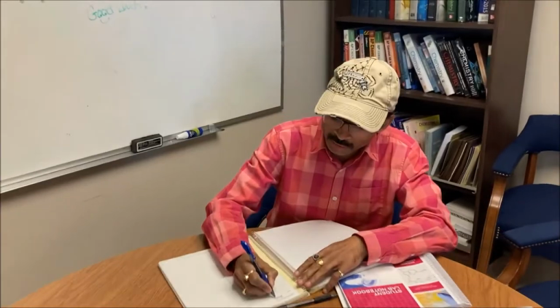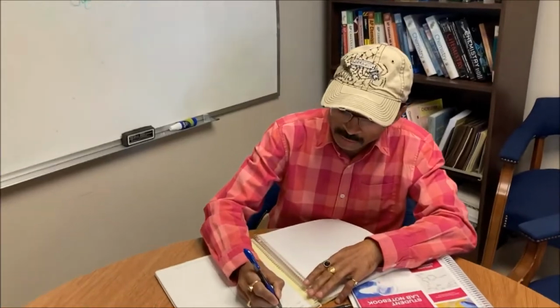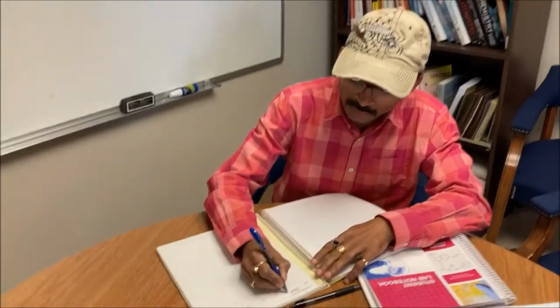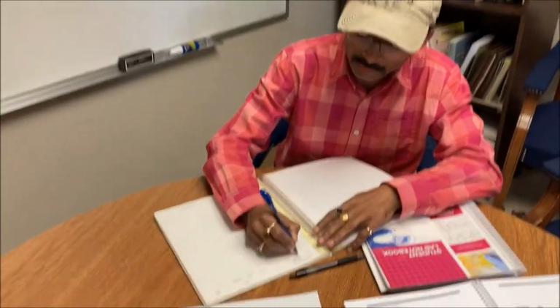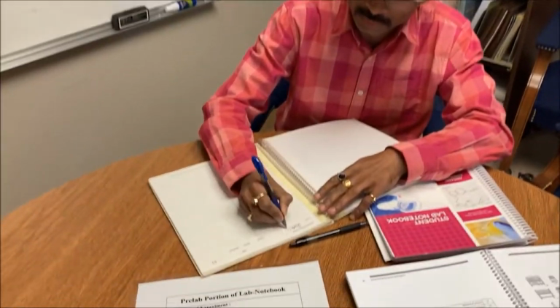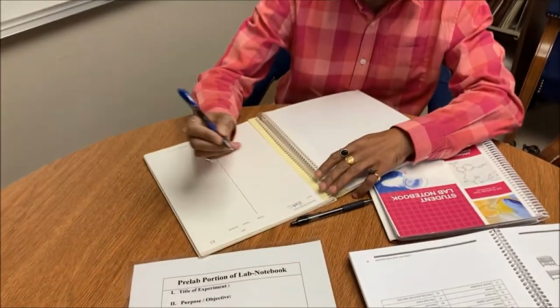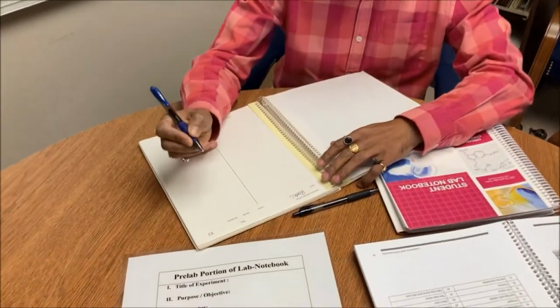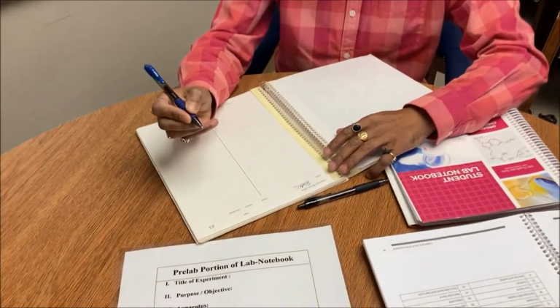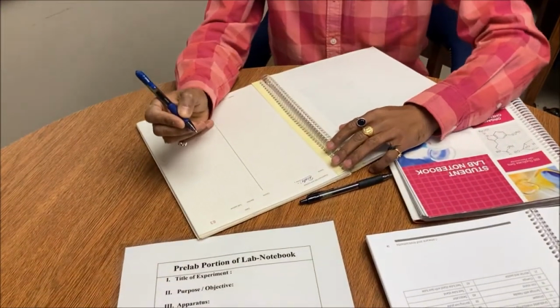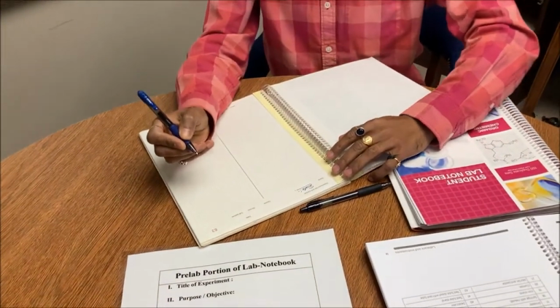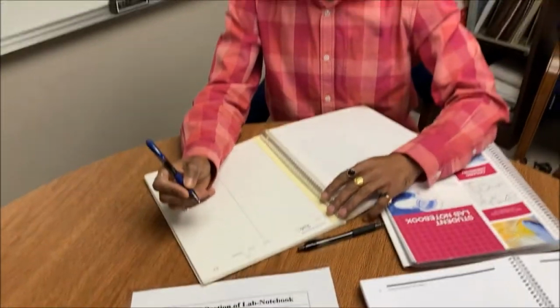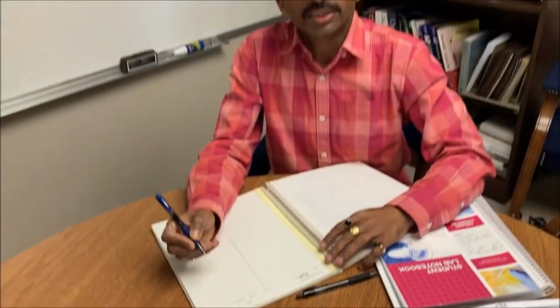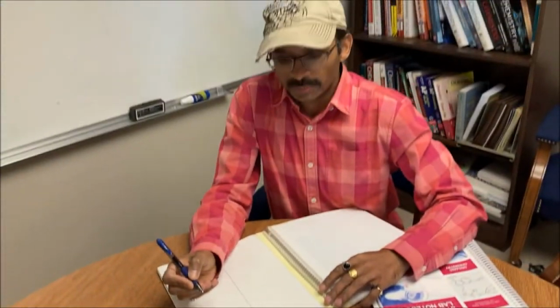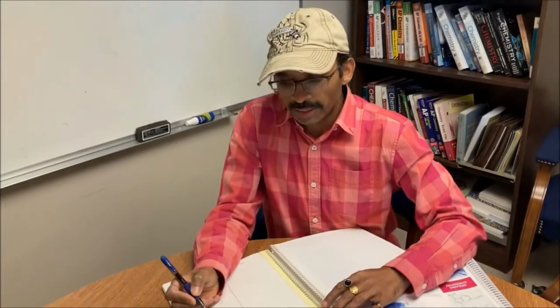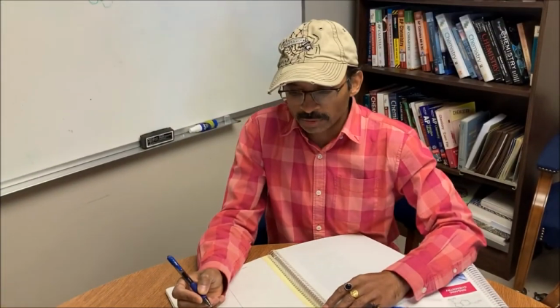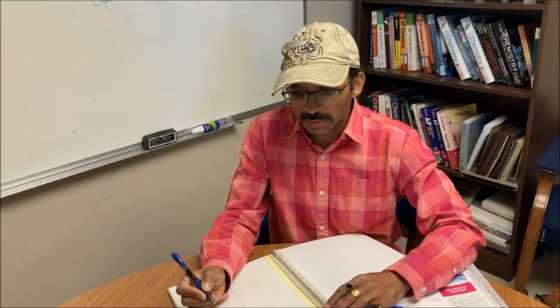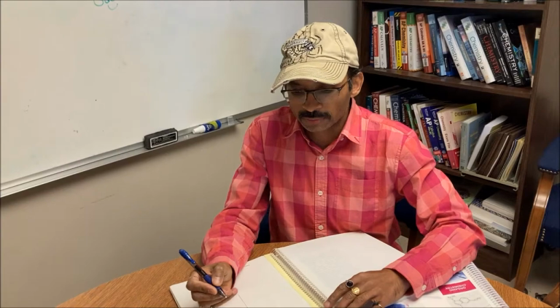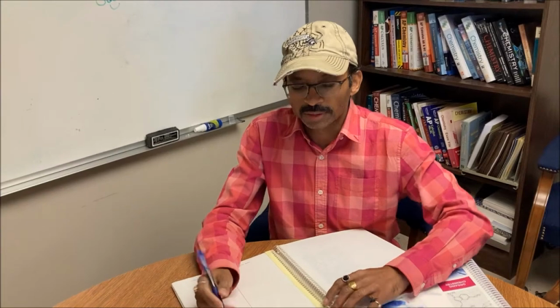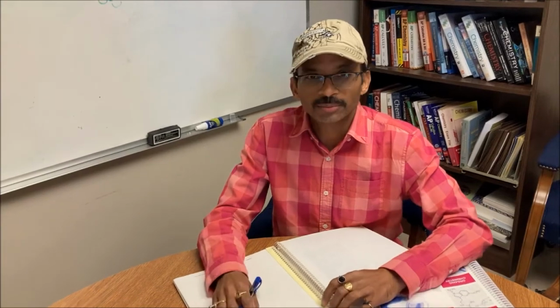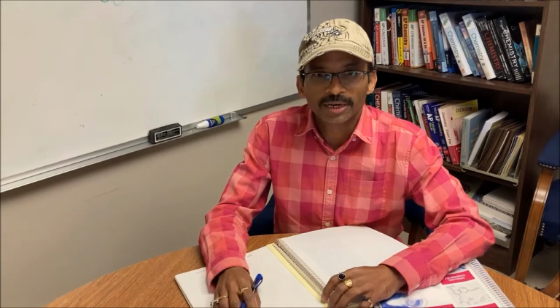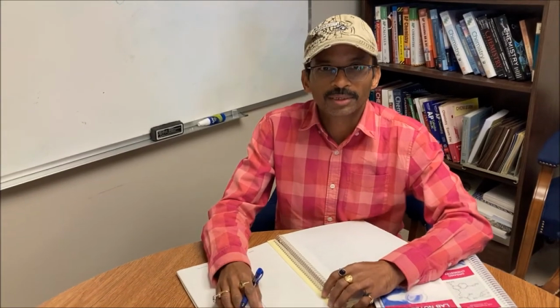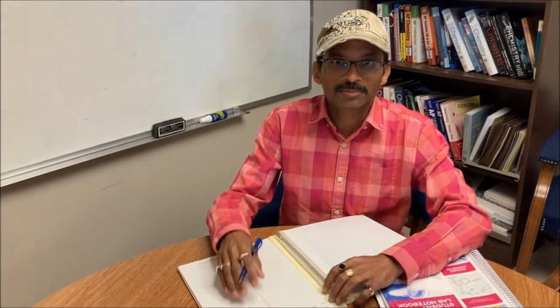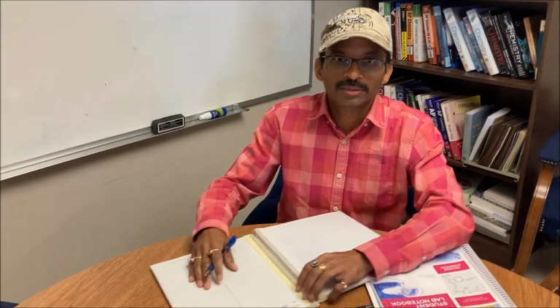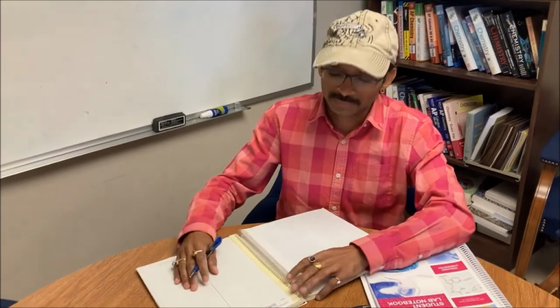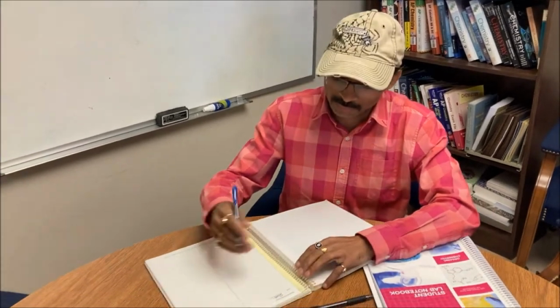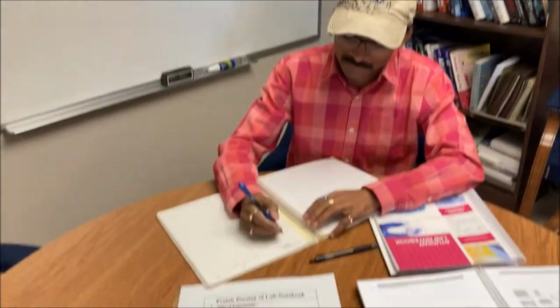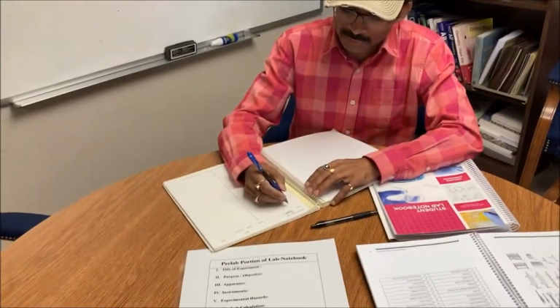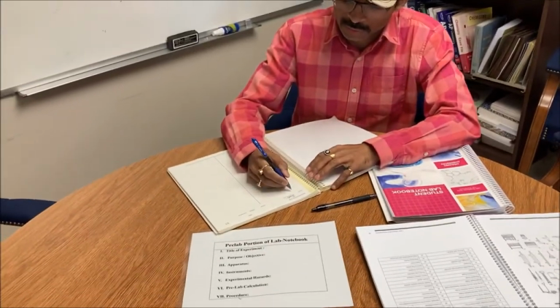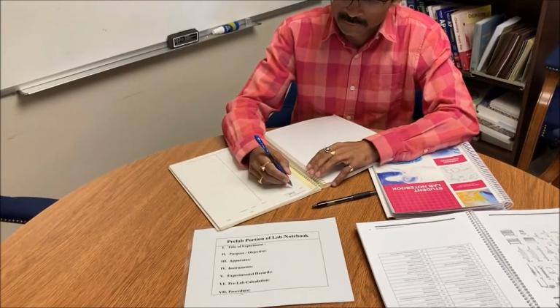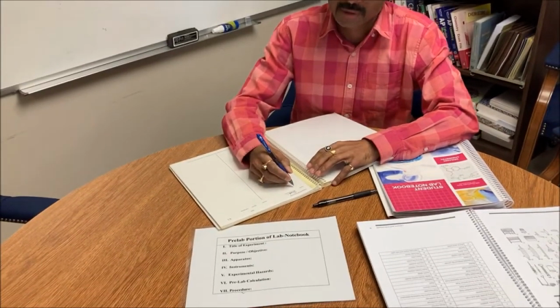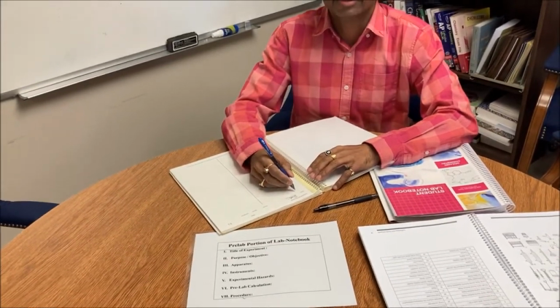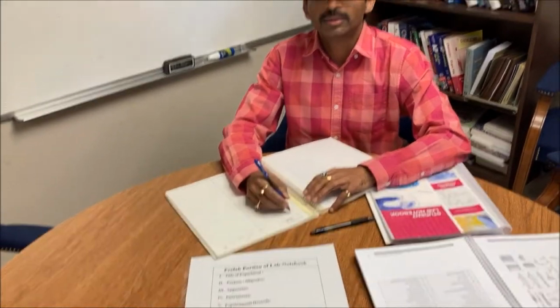Hi Dr. Astoghi, what are you writing? I'm writing my pre-lab notebook for my organic chemistry lab experiment. What are the contents of the pre-lab notebook?